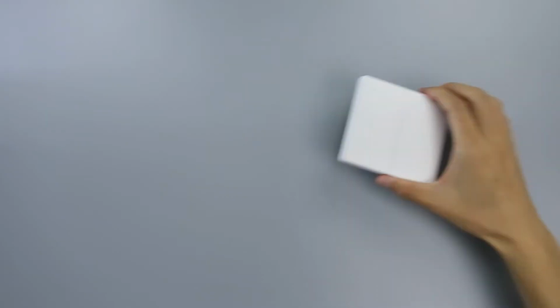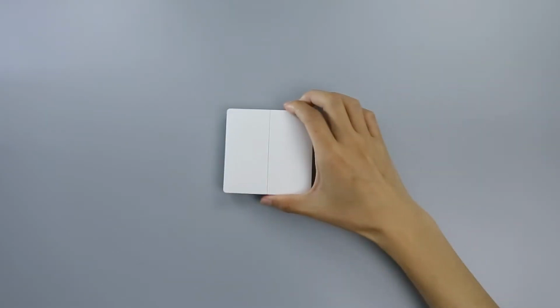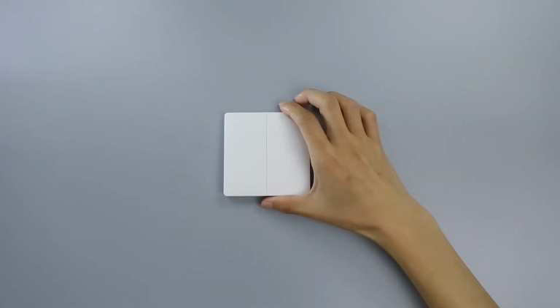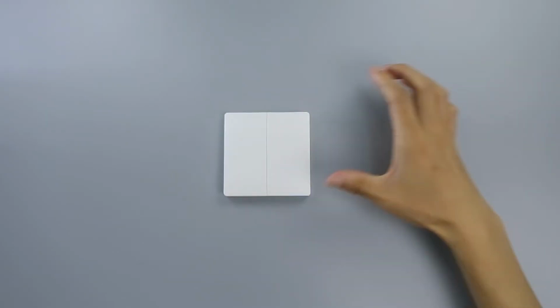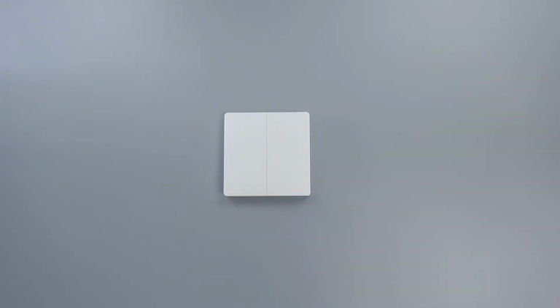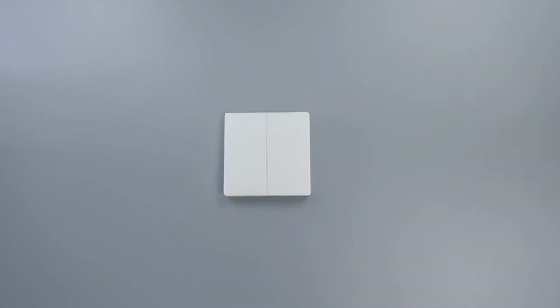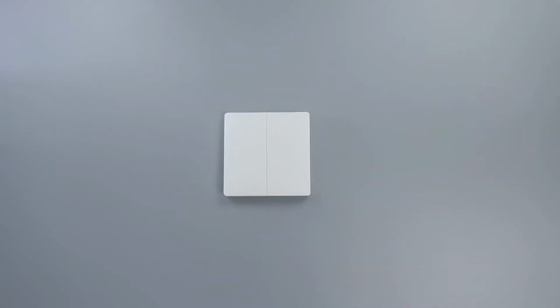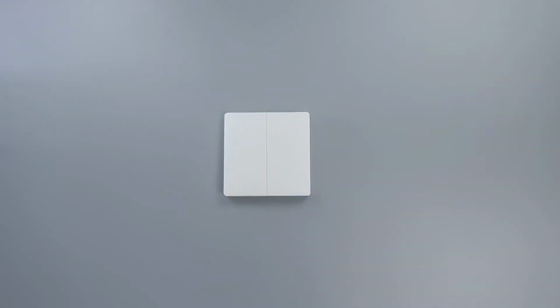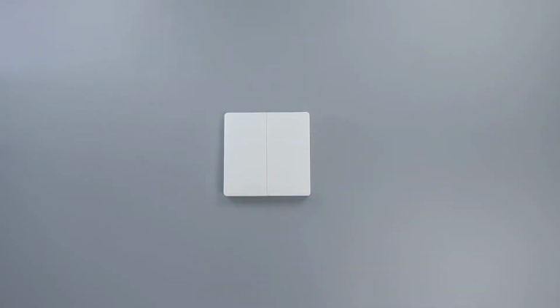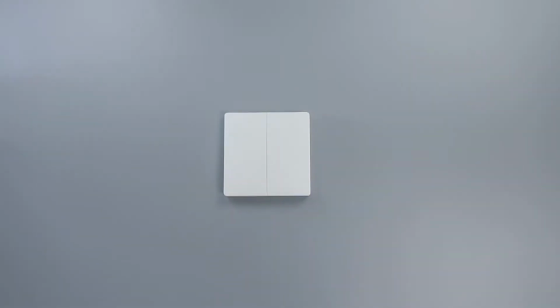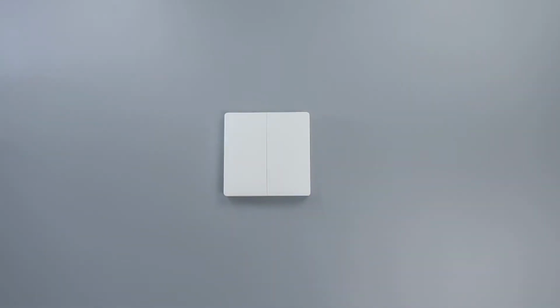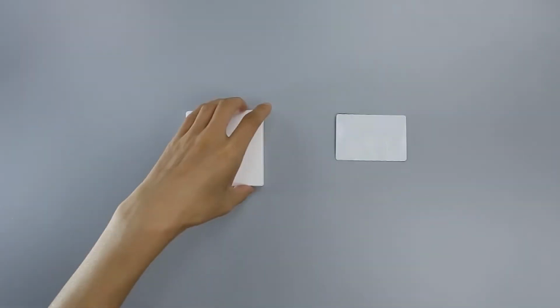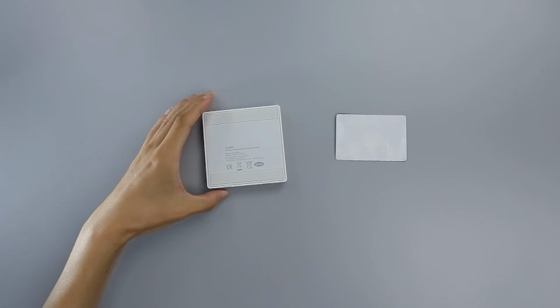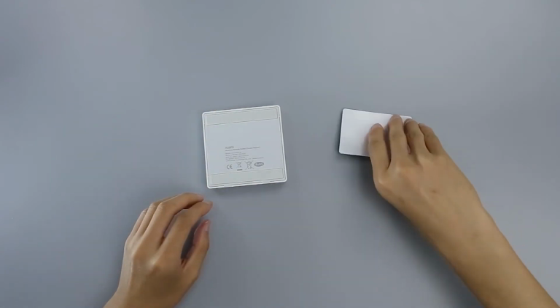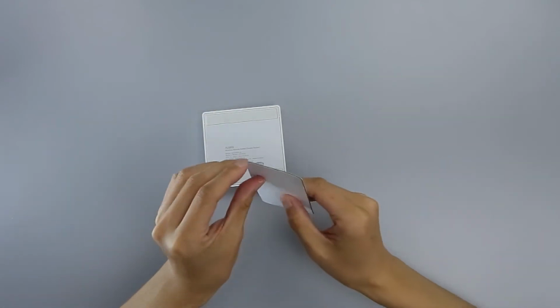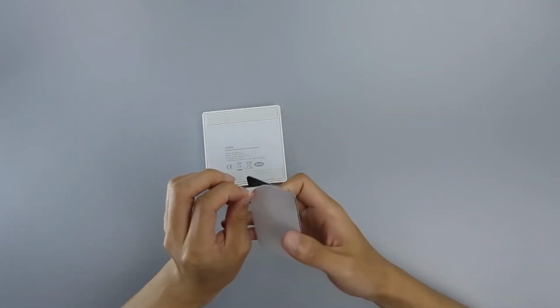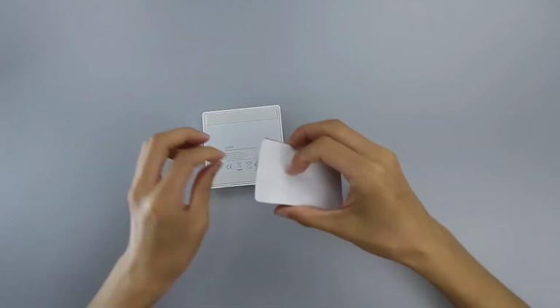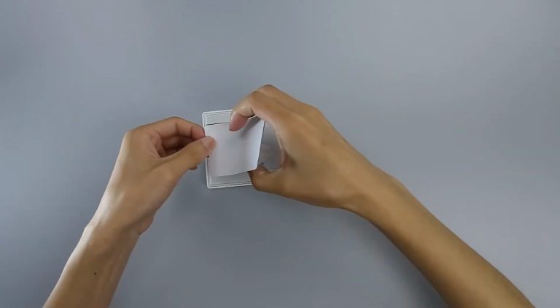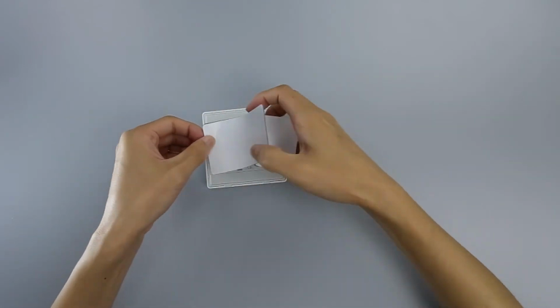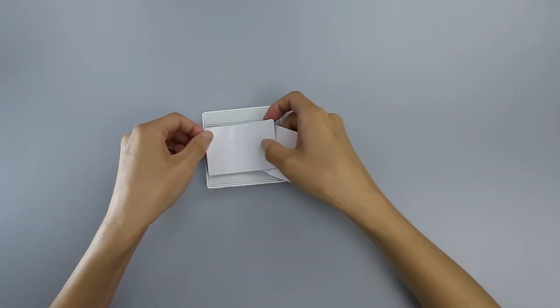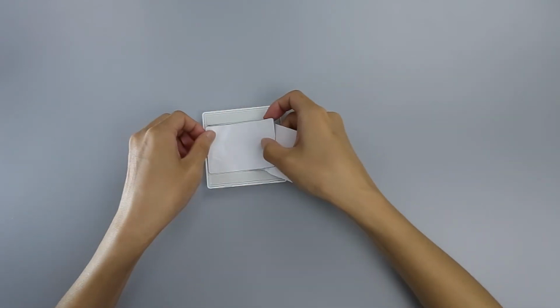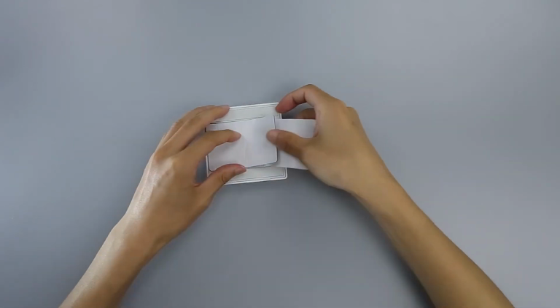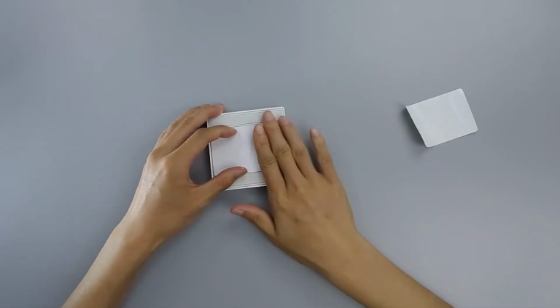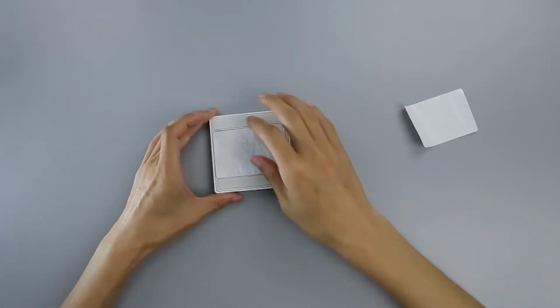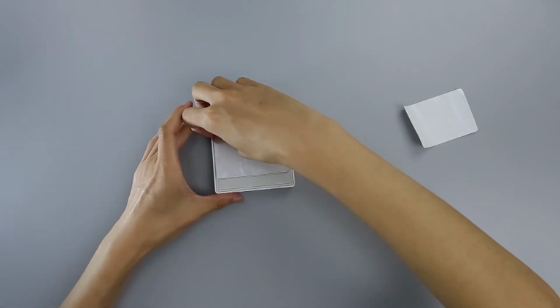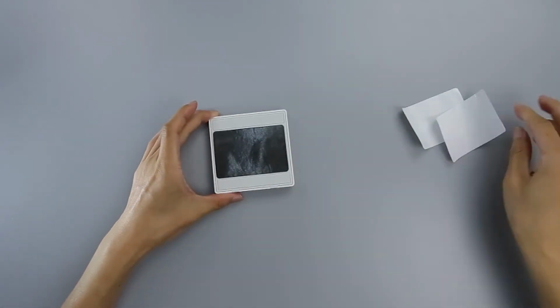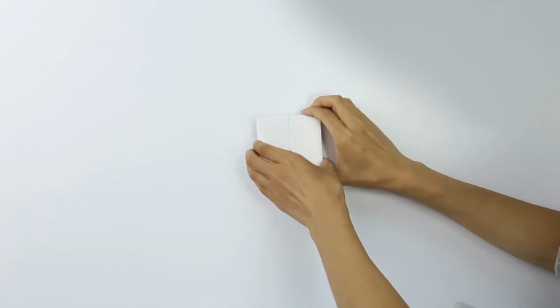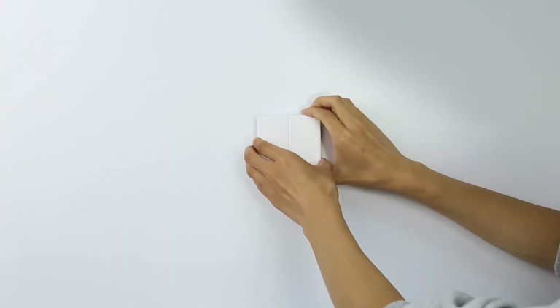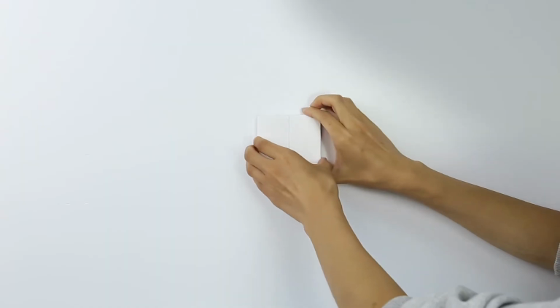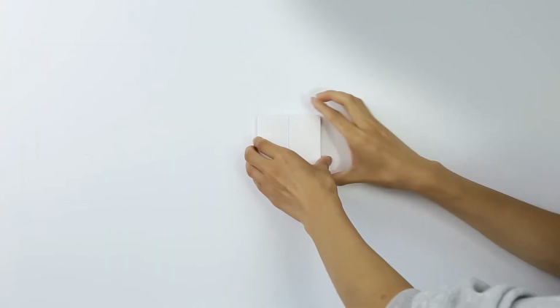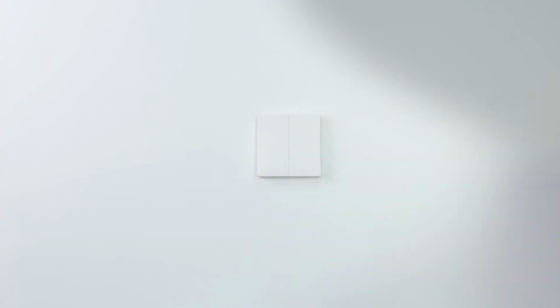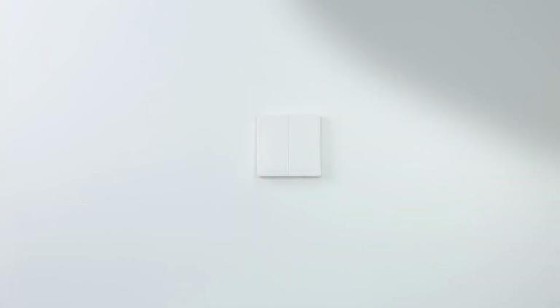Option one: place the switch directly in the desired location. Option two: remove the protective film and stick it to the desired location.